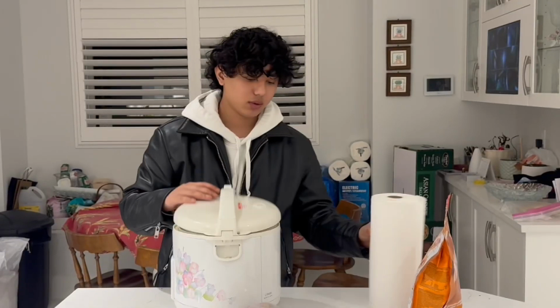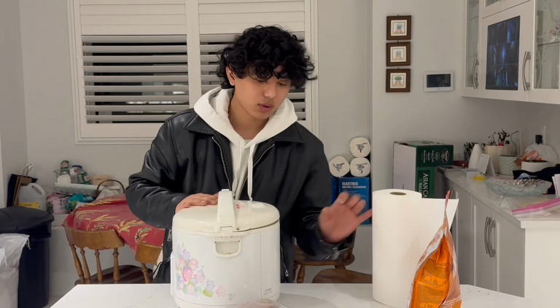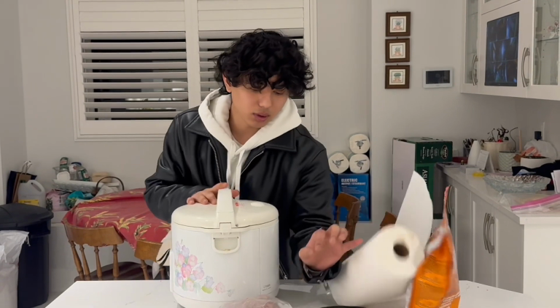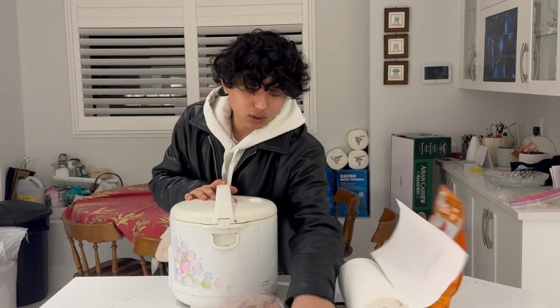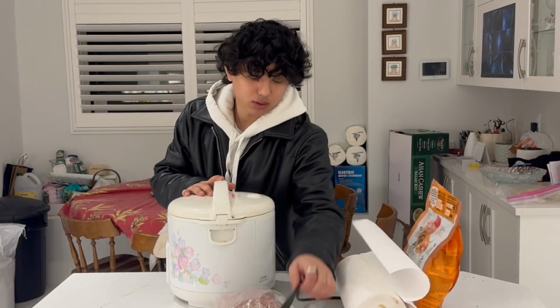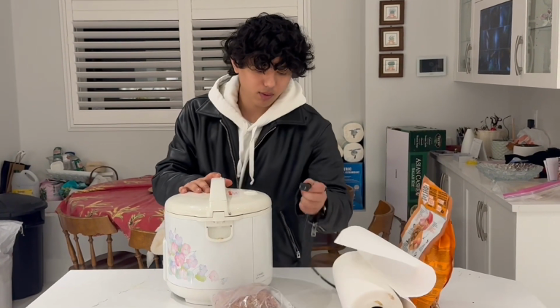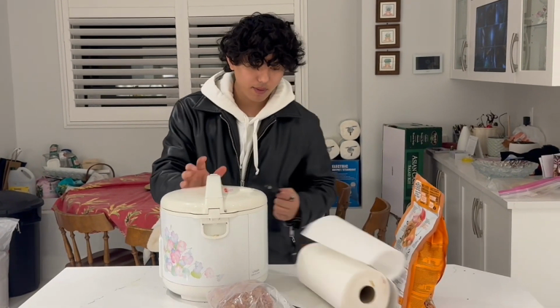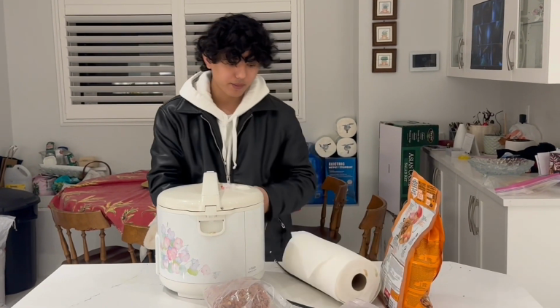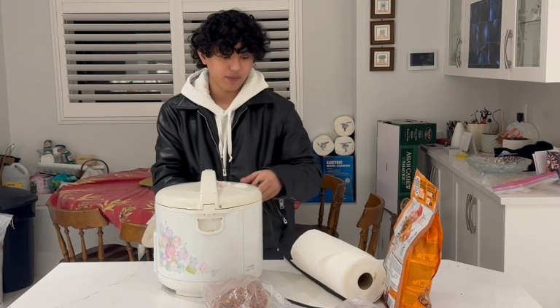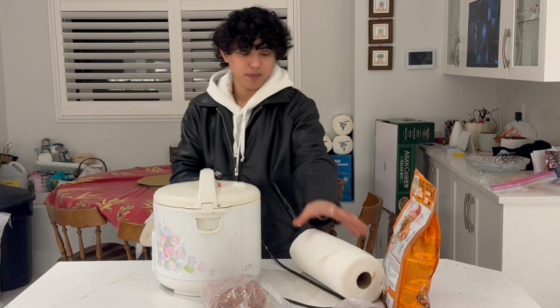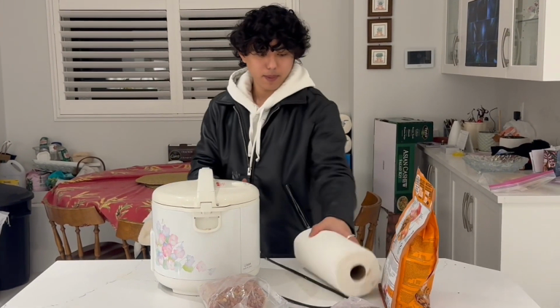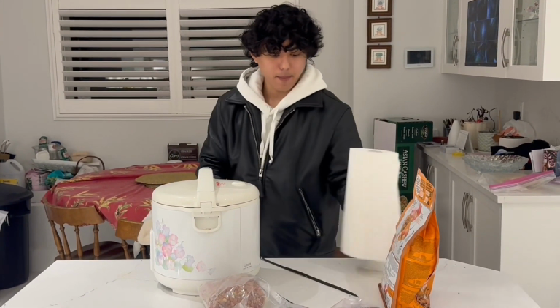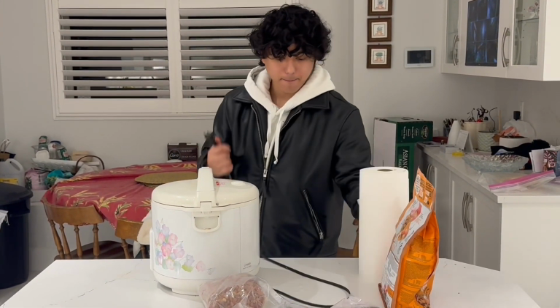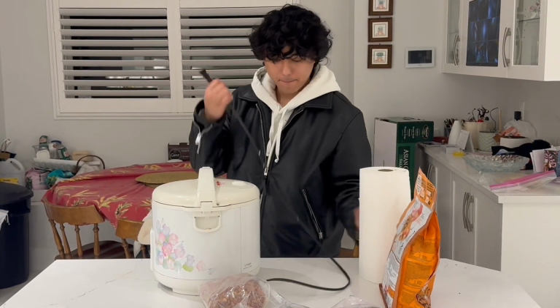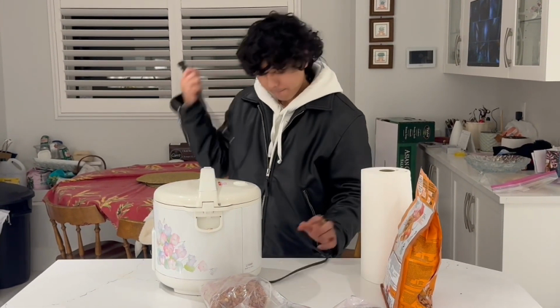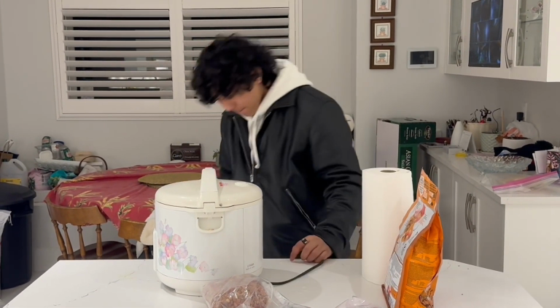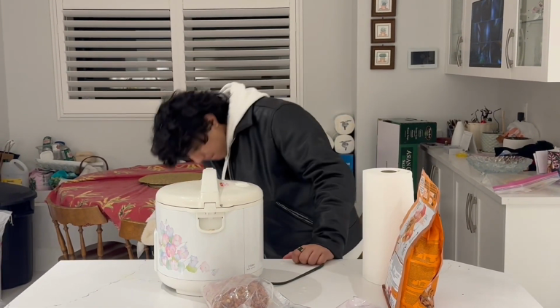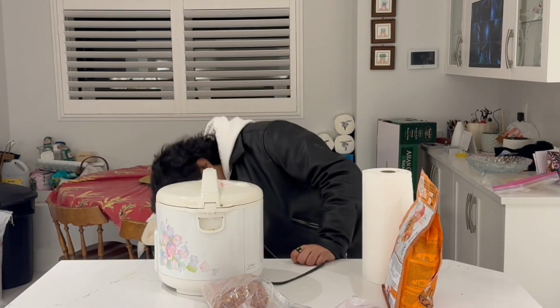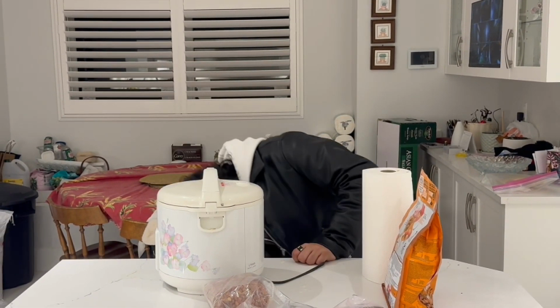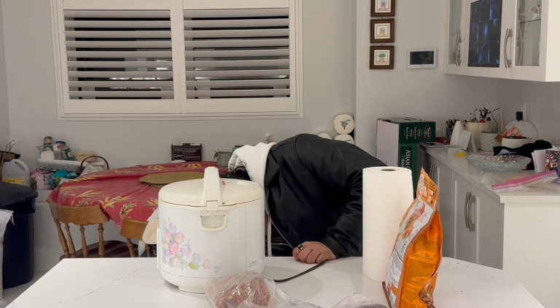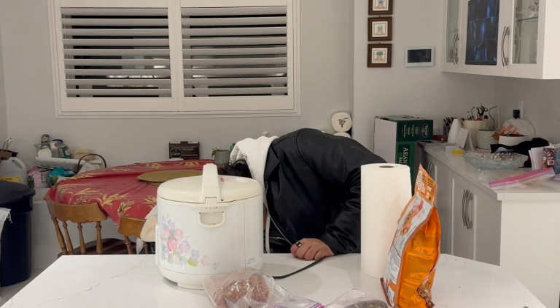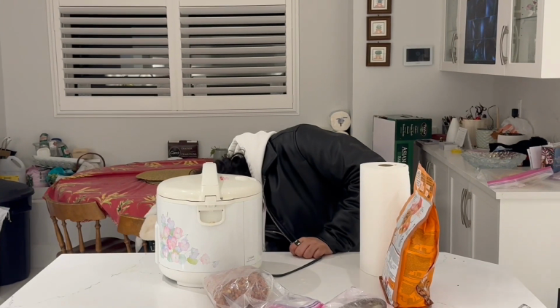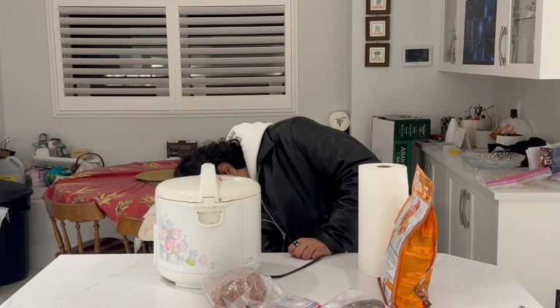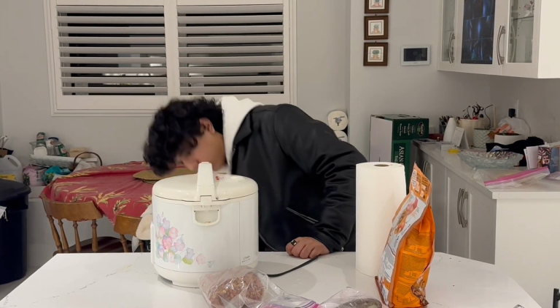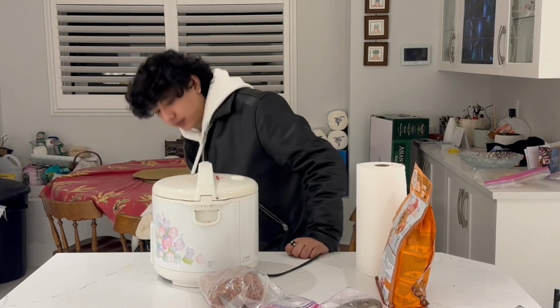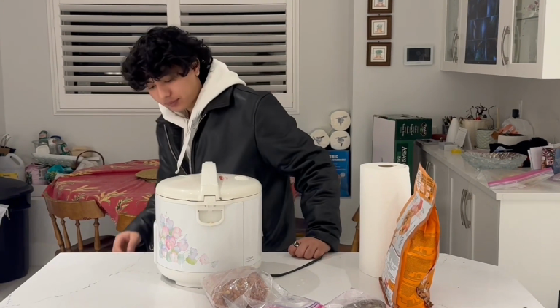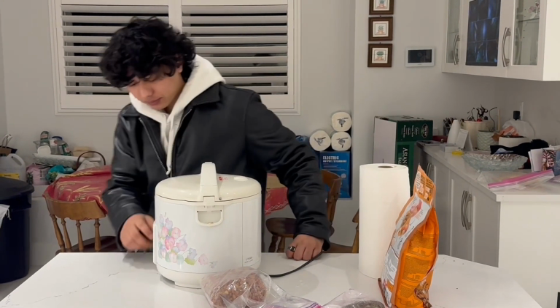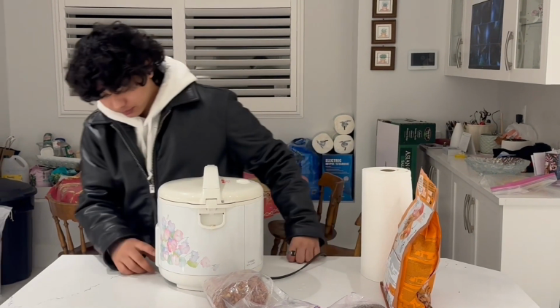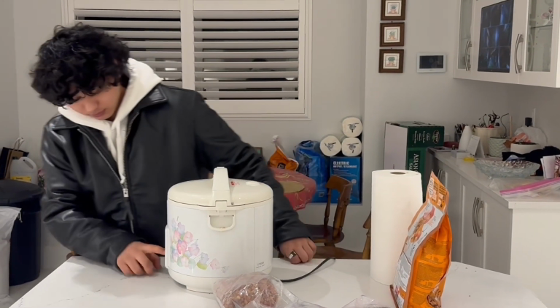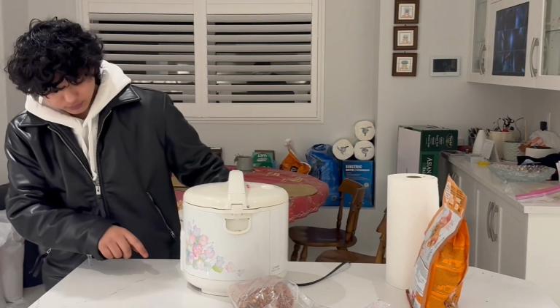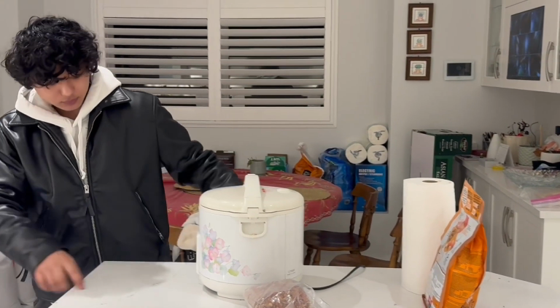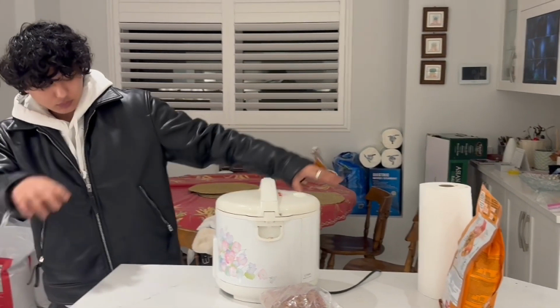Now it's time for the rice. I'm ready to cook the rice. I cooked some rice.